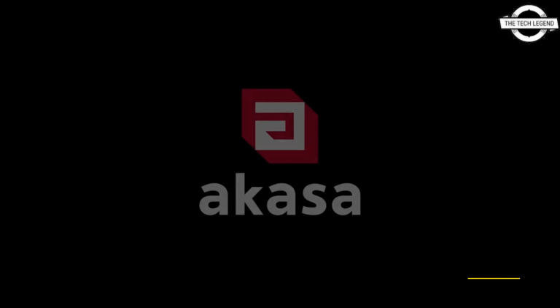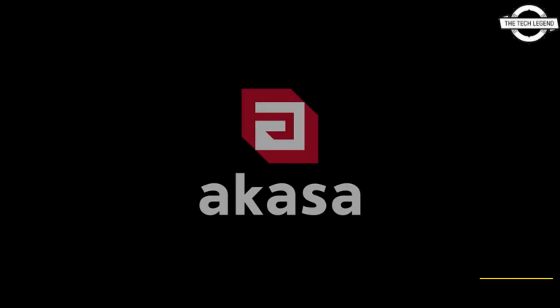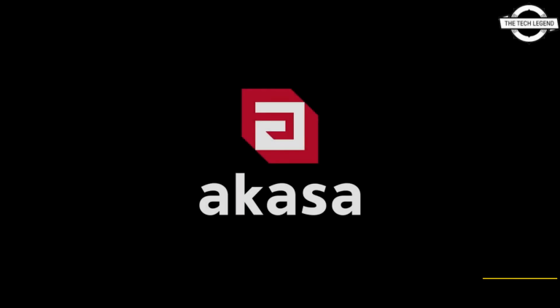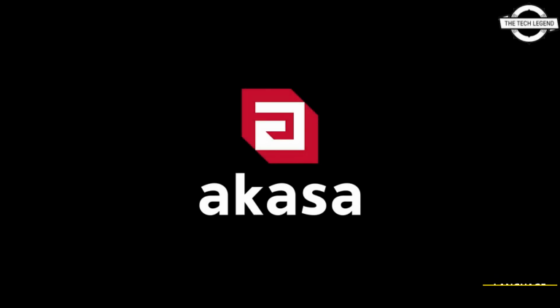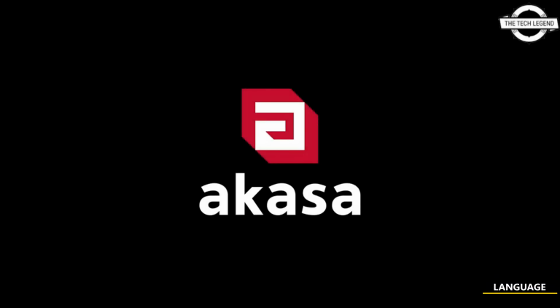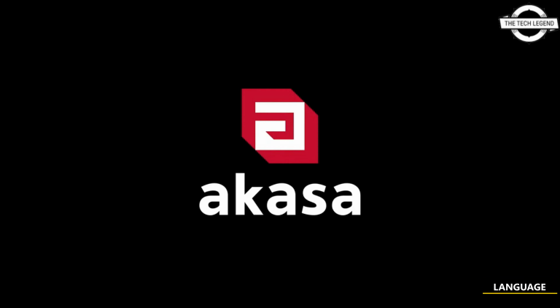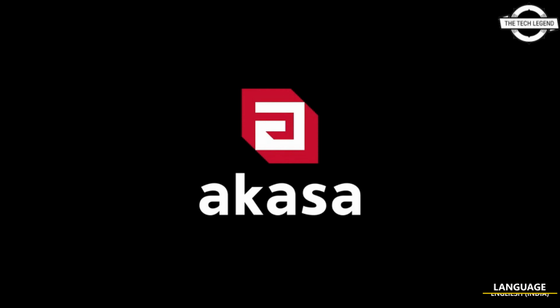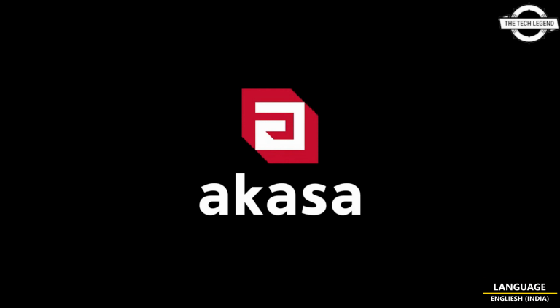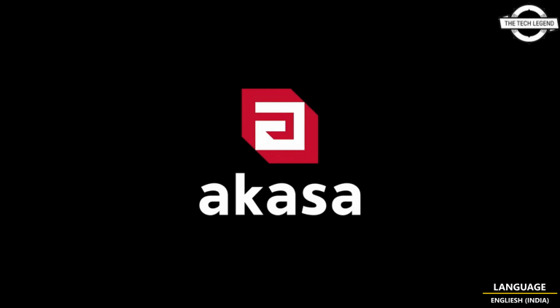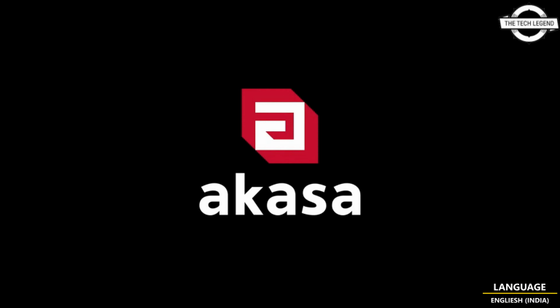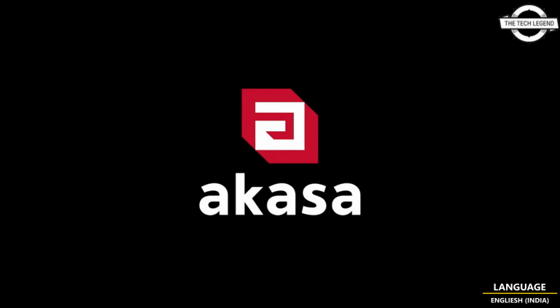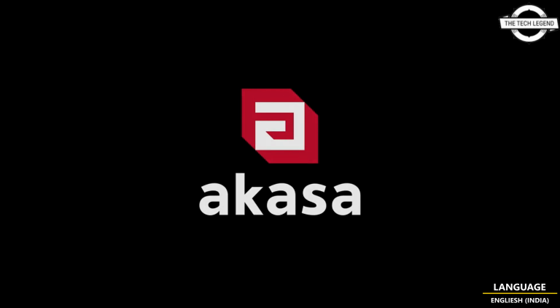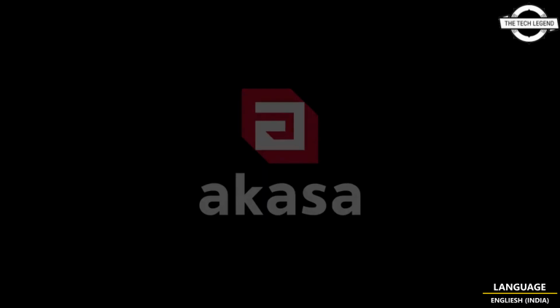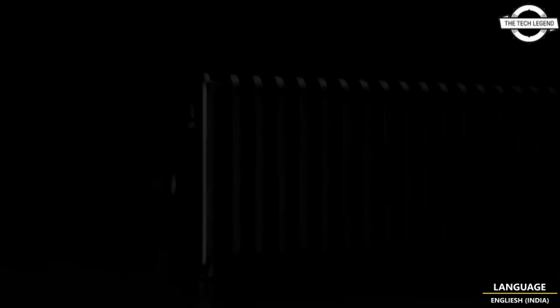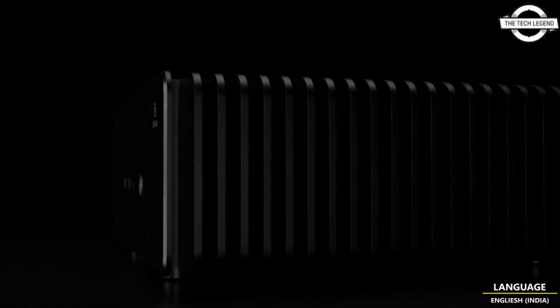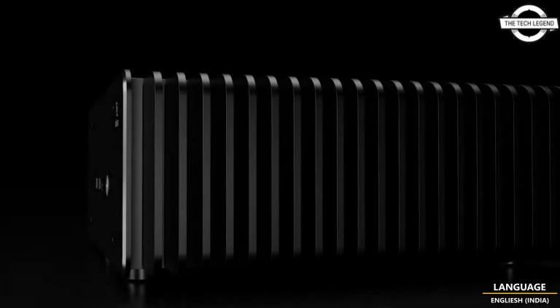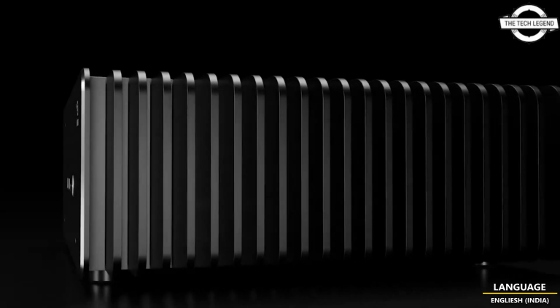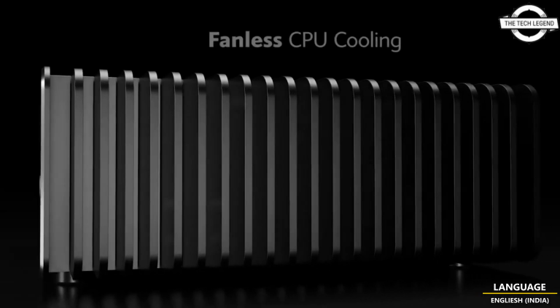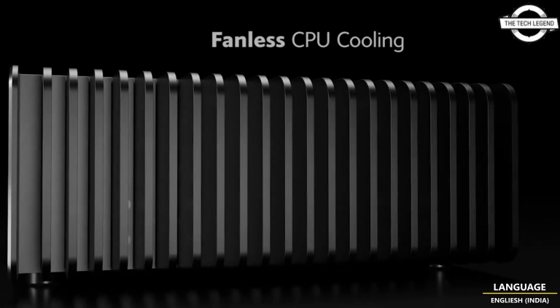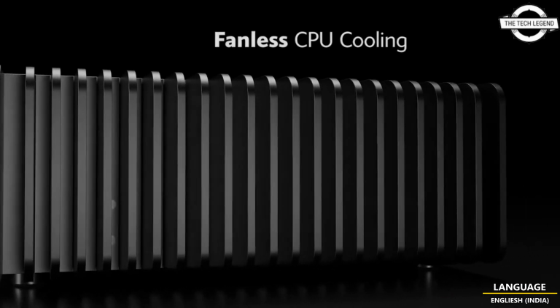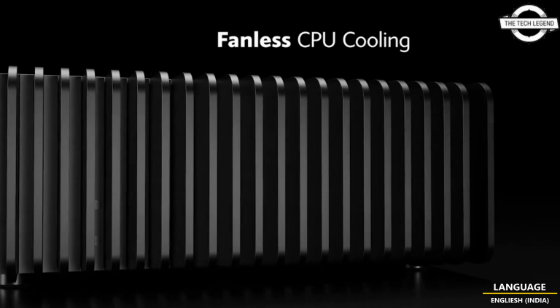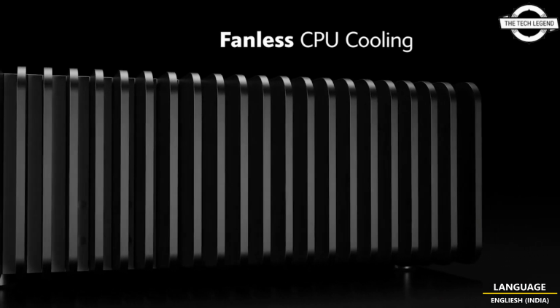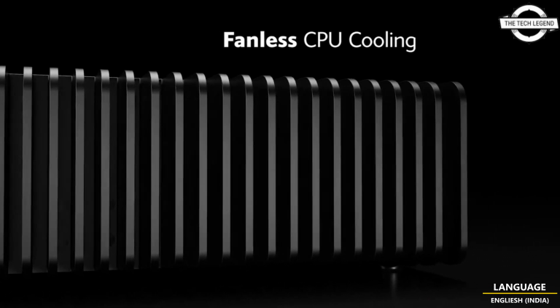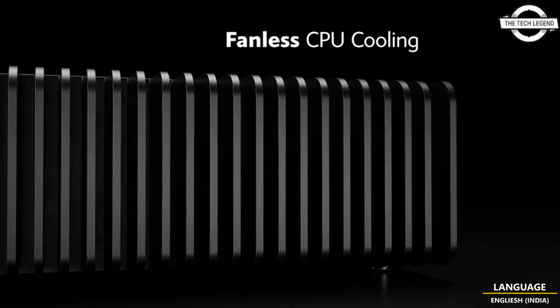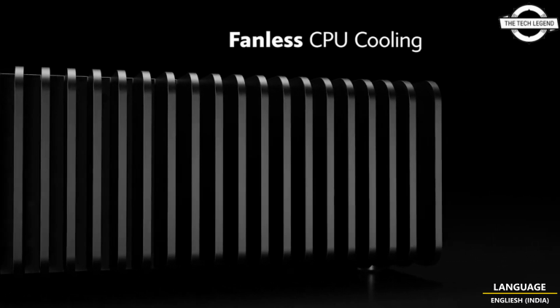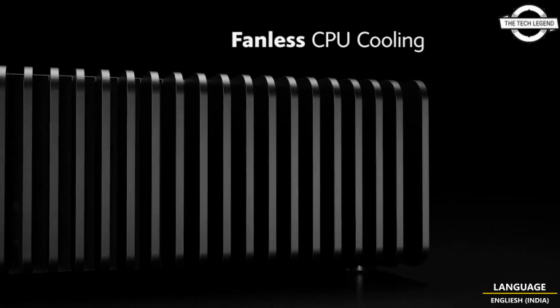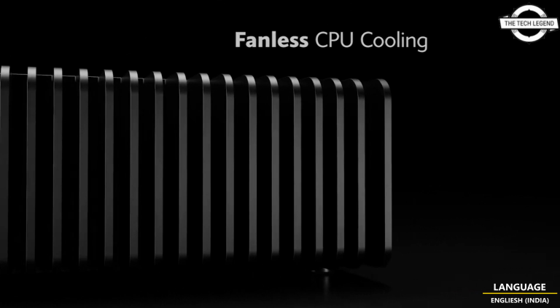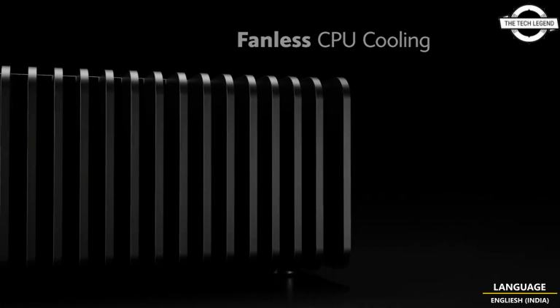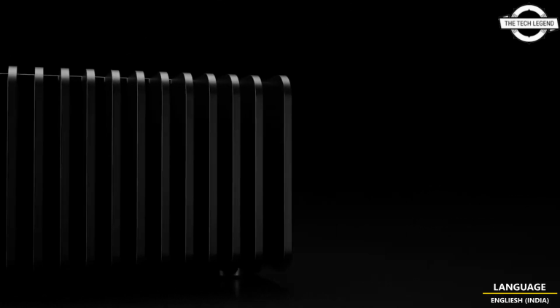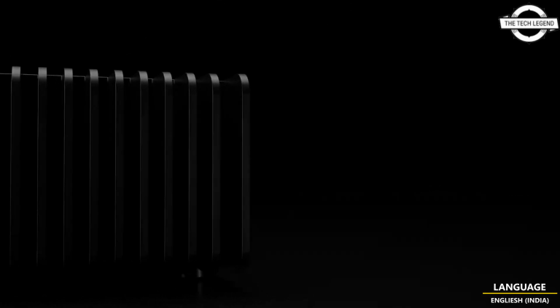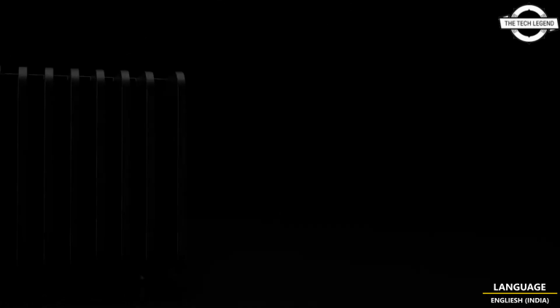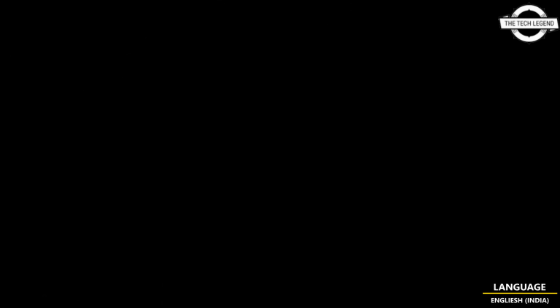Hello friends, welcome to the TechLizzen channel. Today I will talk about the Akasa Maxwell AC Pro for Intel NUC 13 Pro.